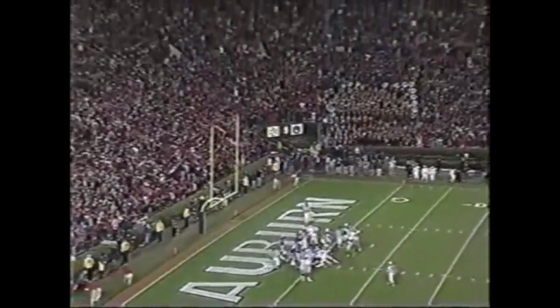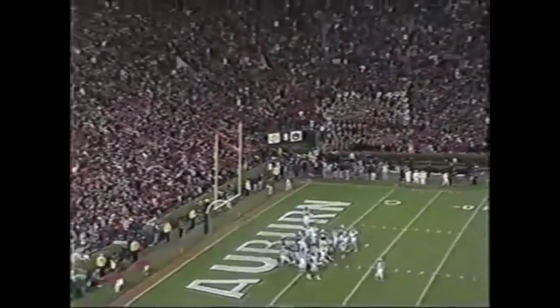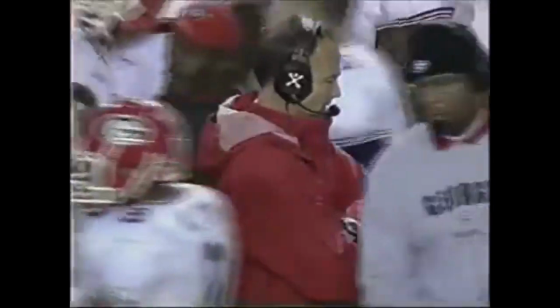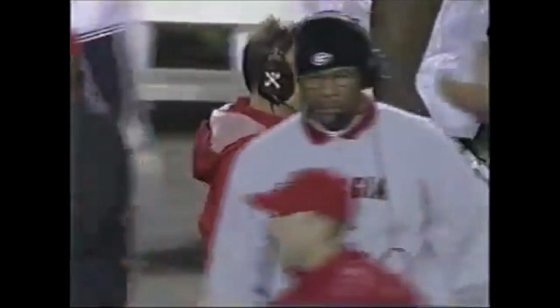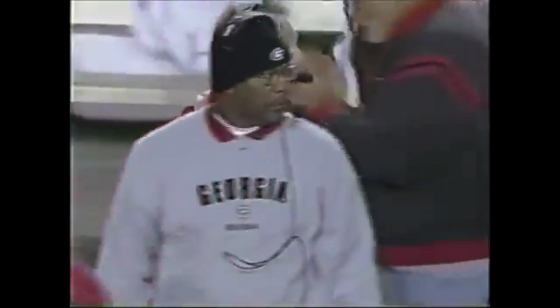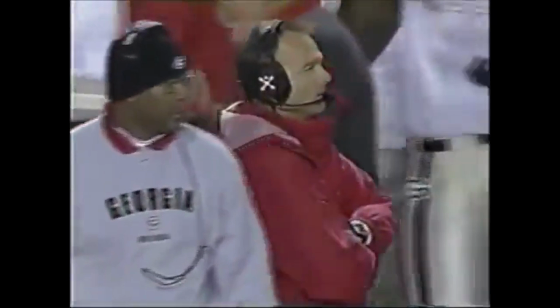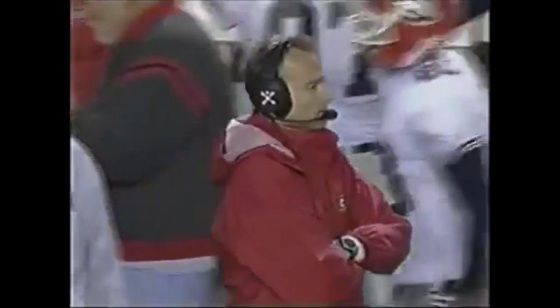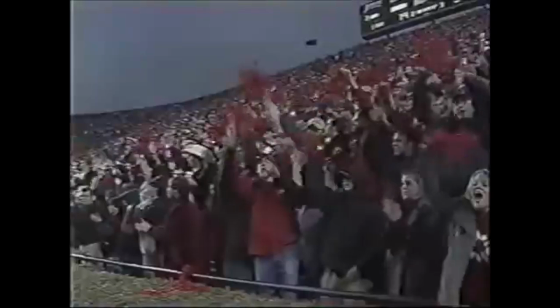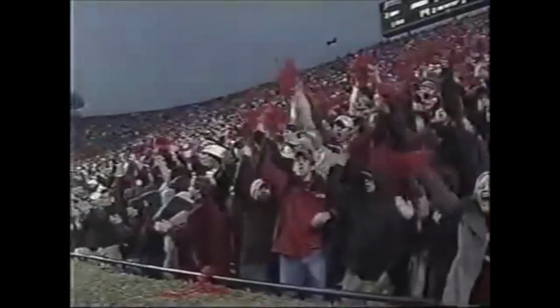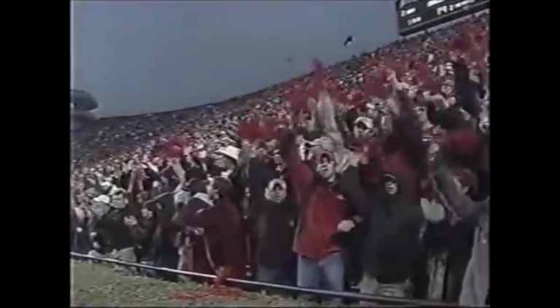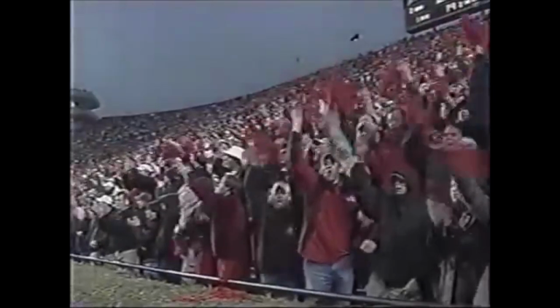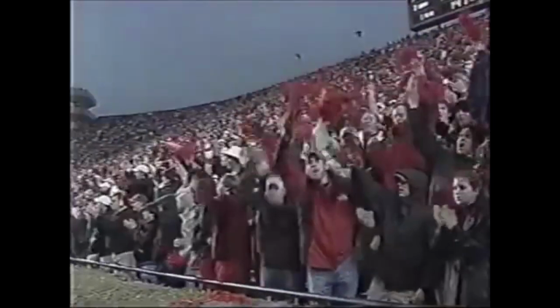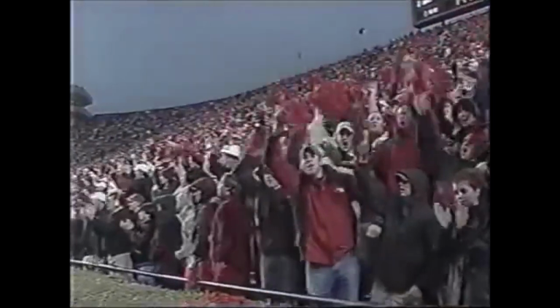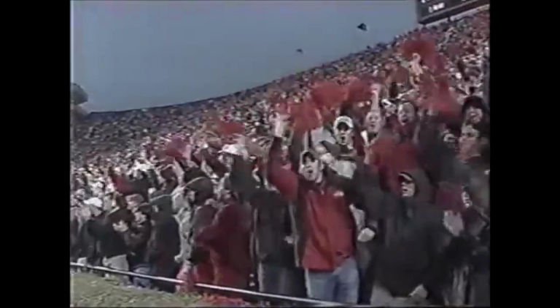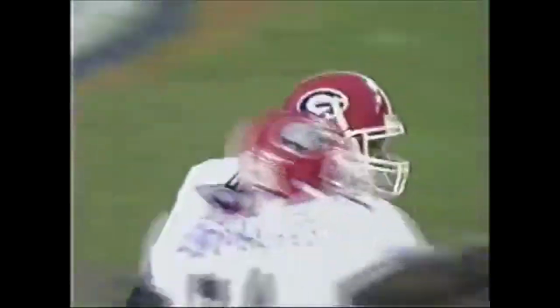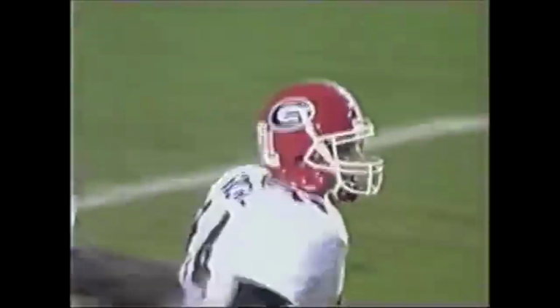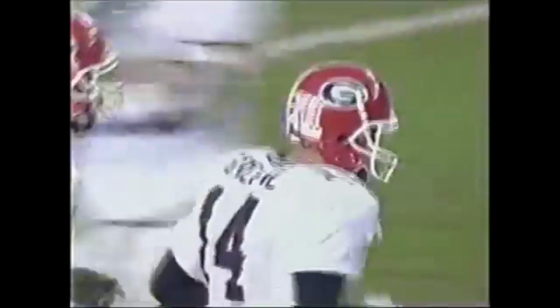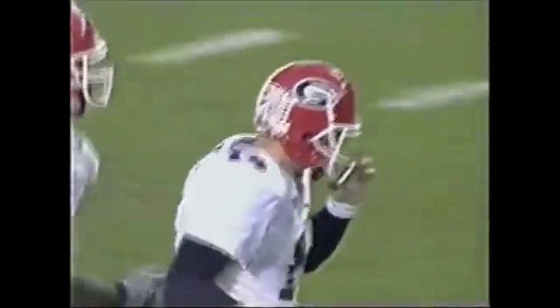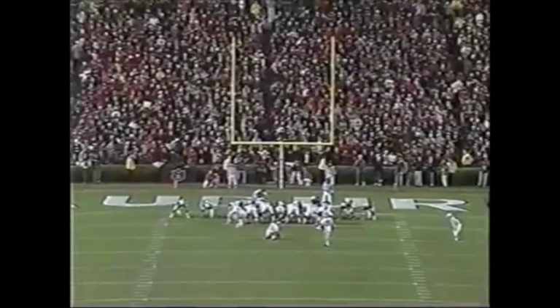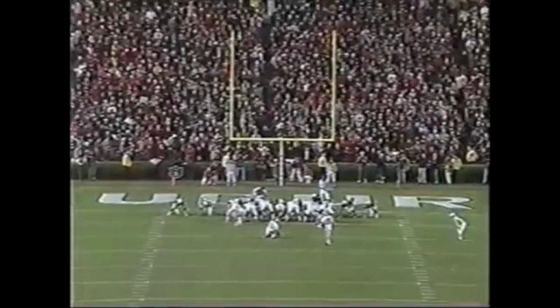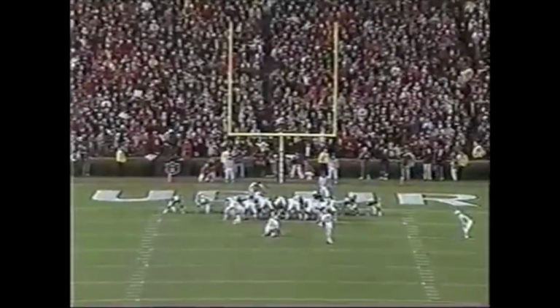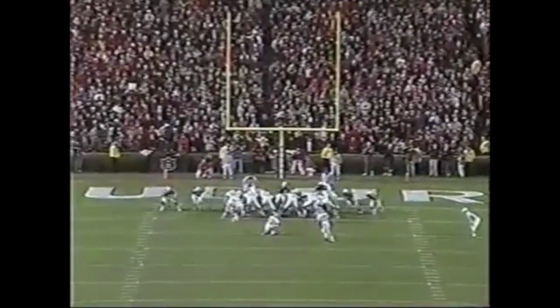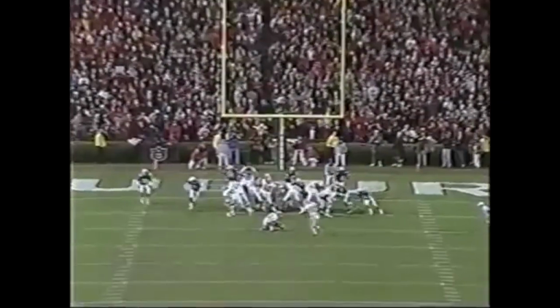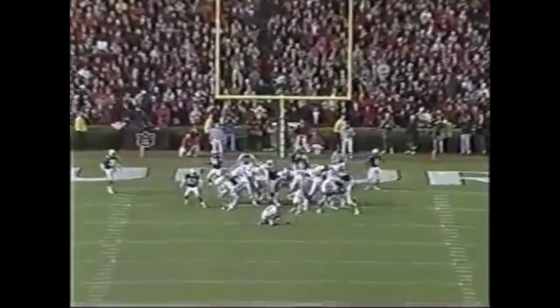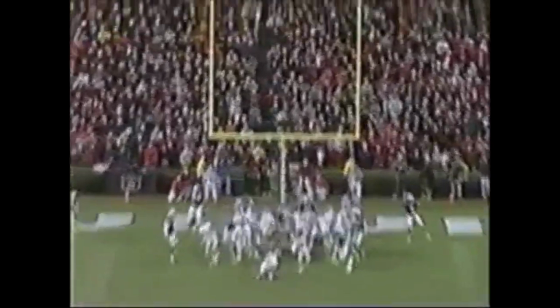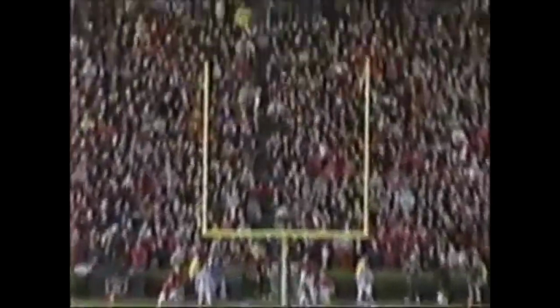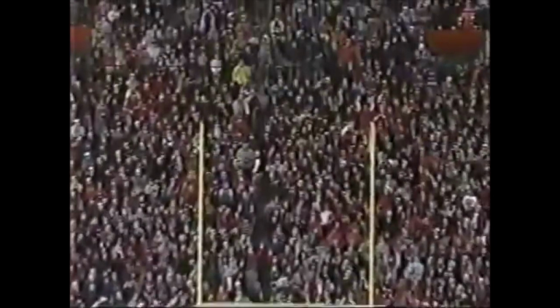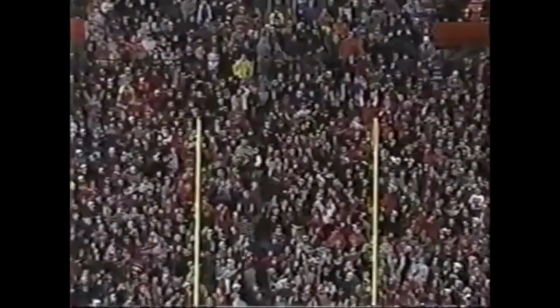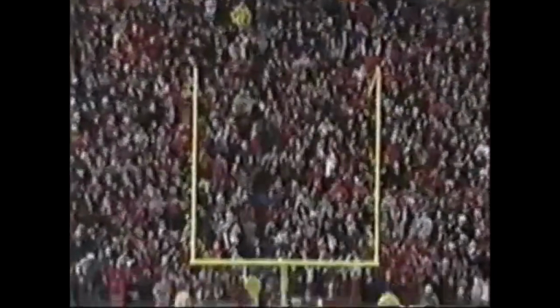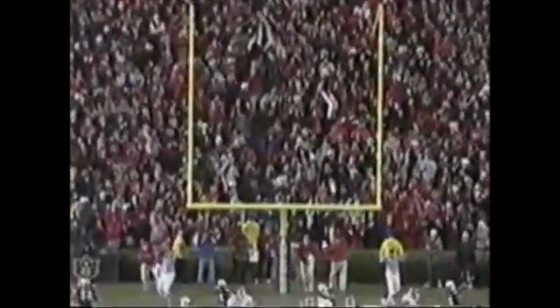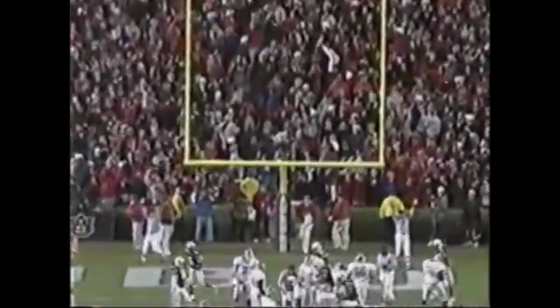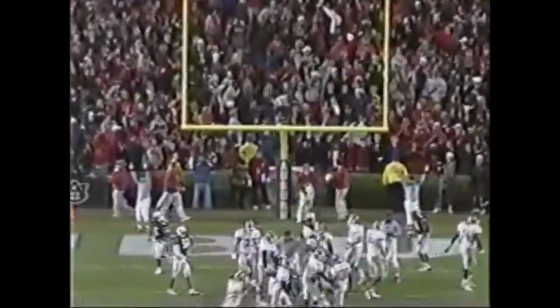A great drive by the Georgia Bulldogs — it could not have come at a better time. Not only a great punt out of Jonathan Kilgo's hold — up and good, it's good.